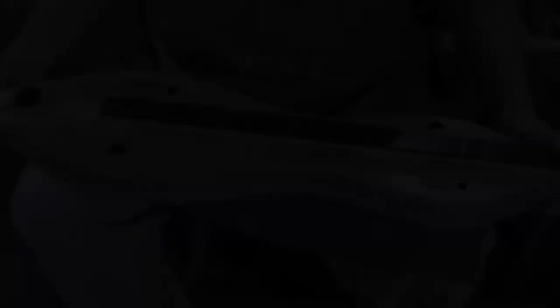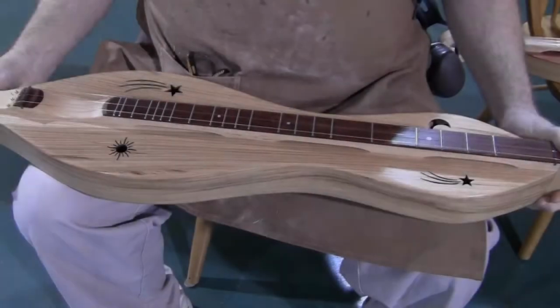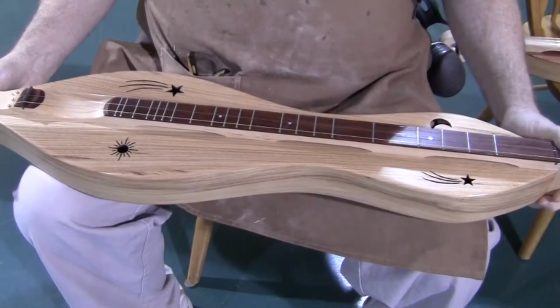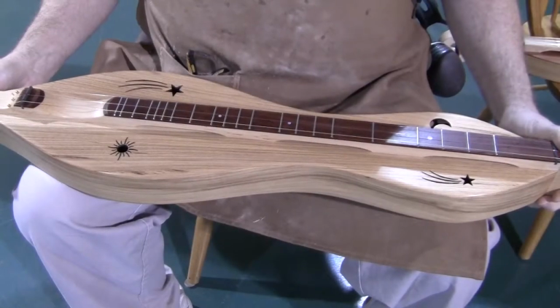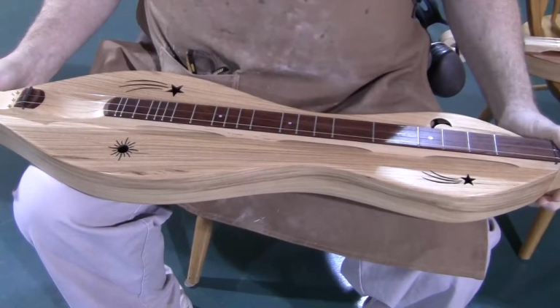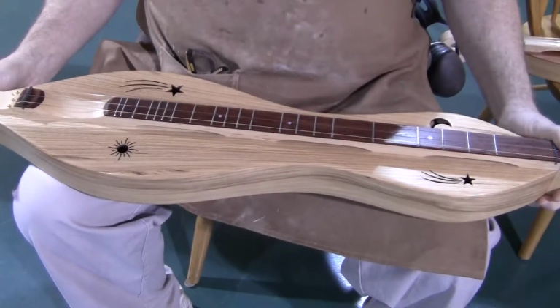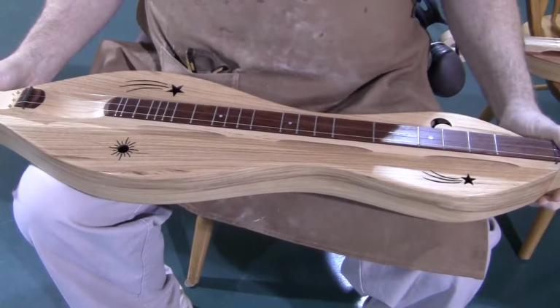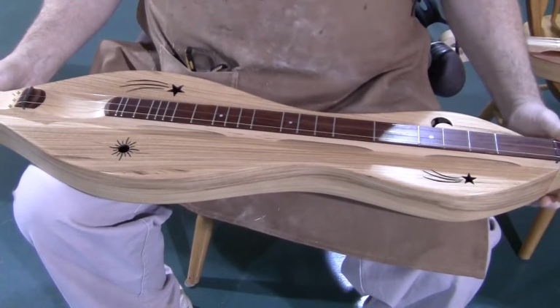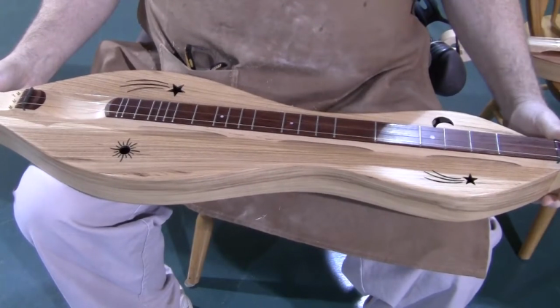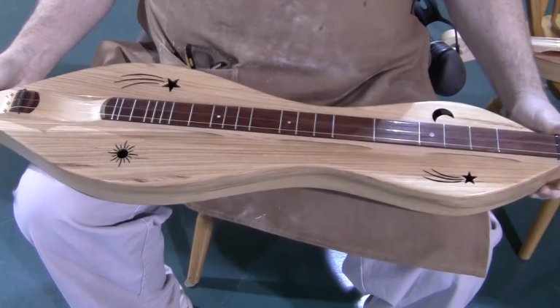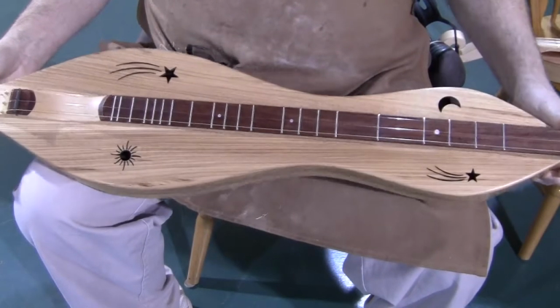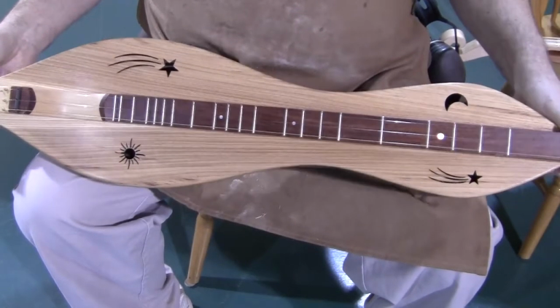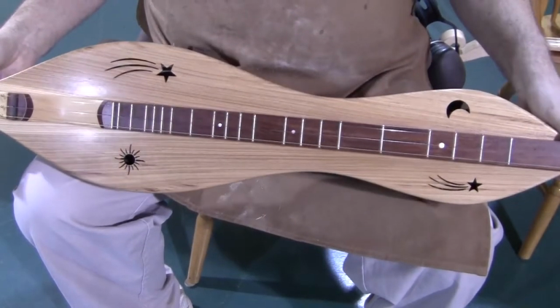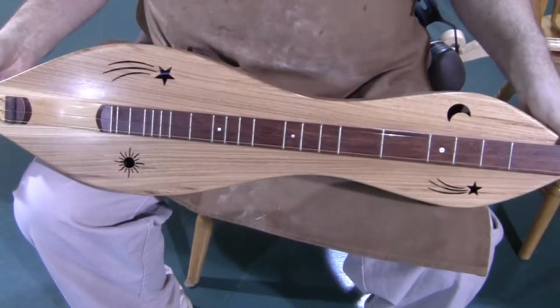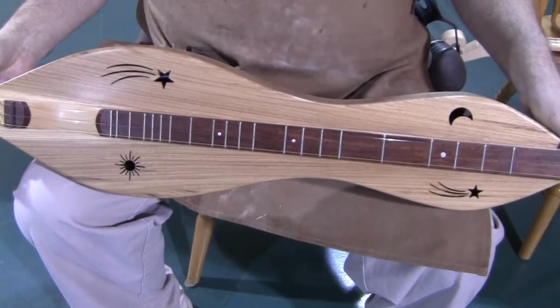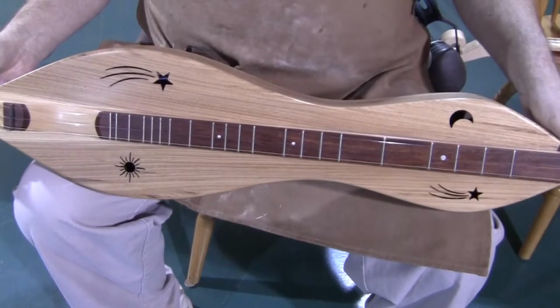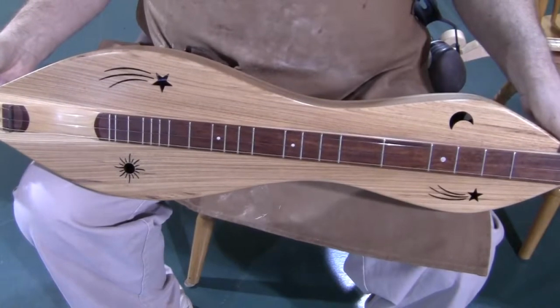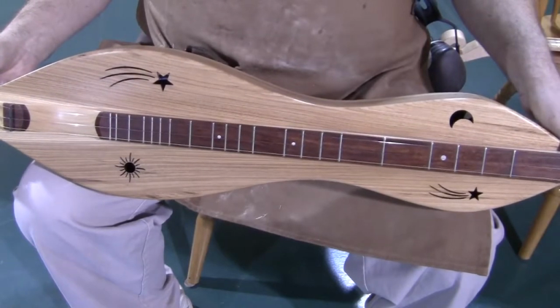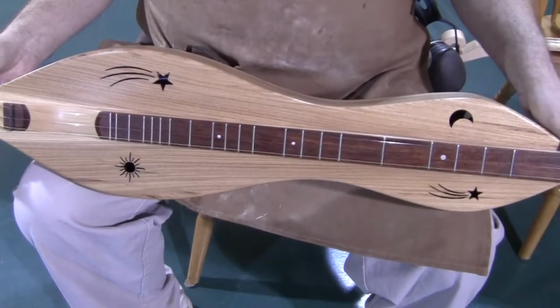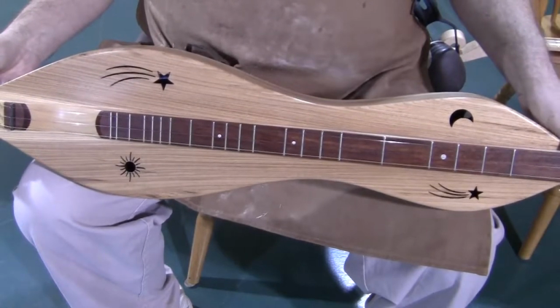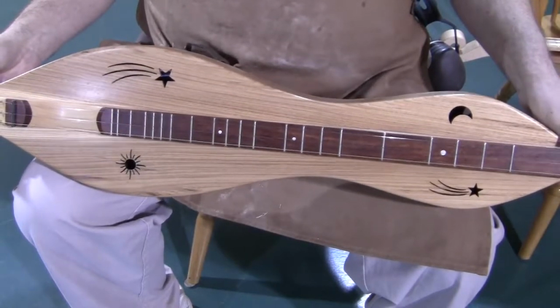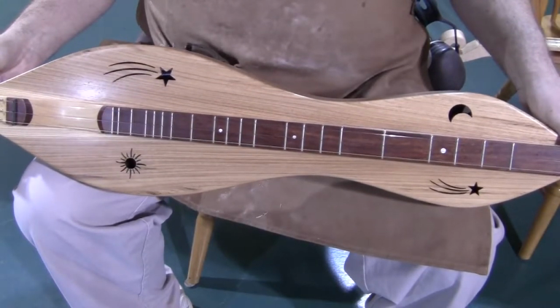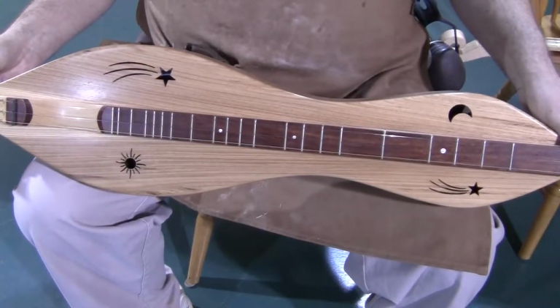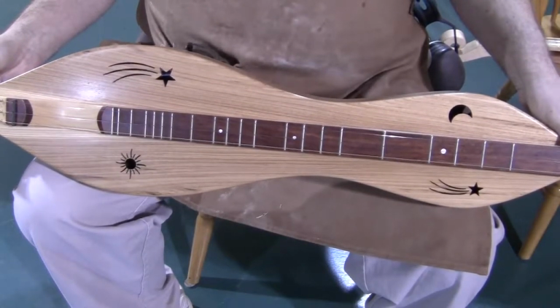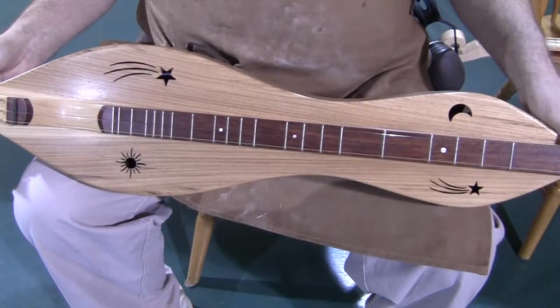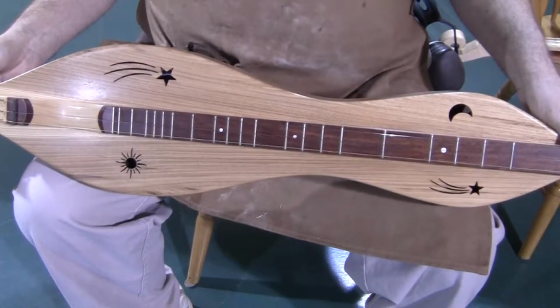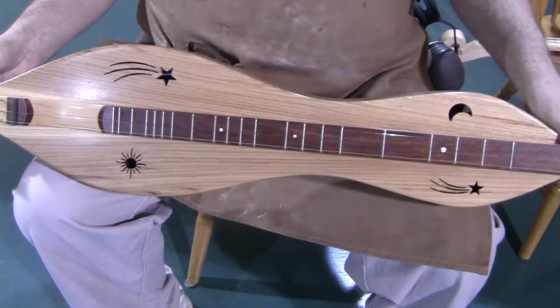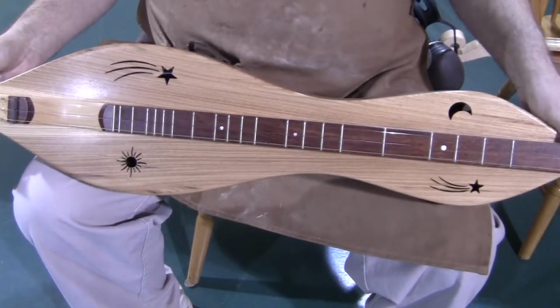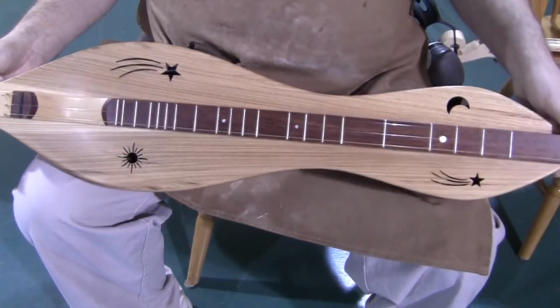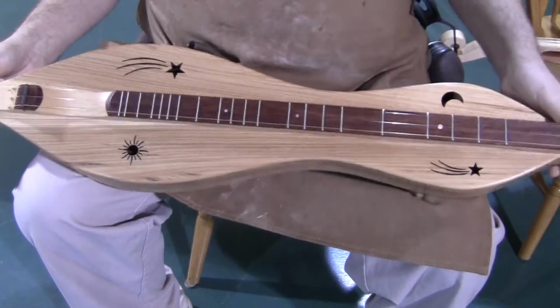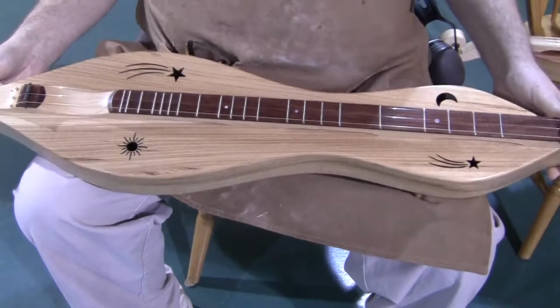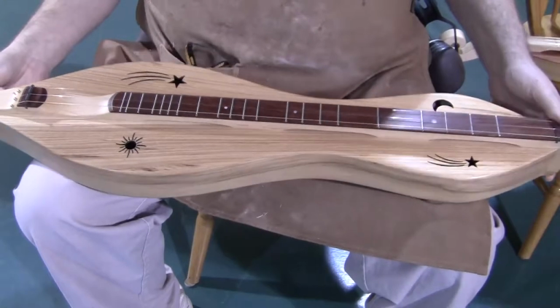Hello everyone, Richard Asch, Folk Craft Instruments. Today's dulcimer demonstration is of a Folk Craft Custom Series Mountain dulcimer, serial number 8102371.